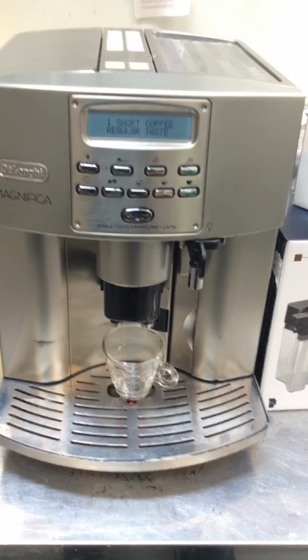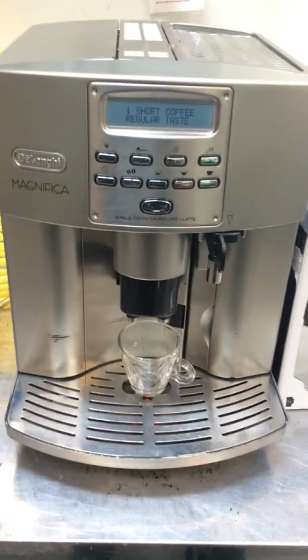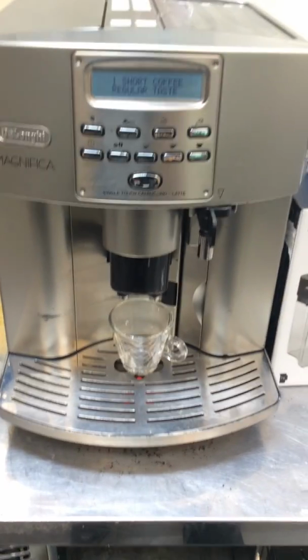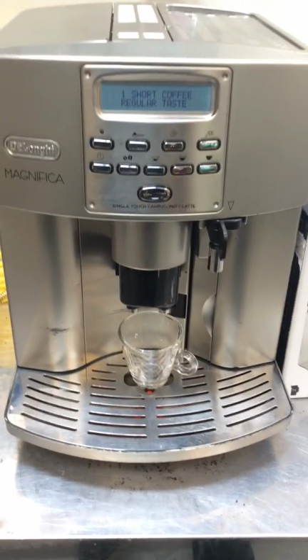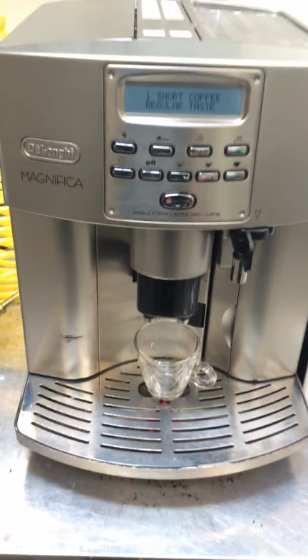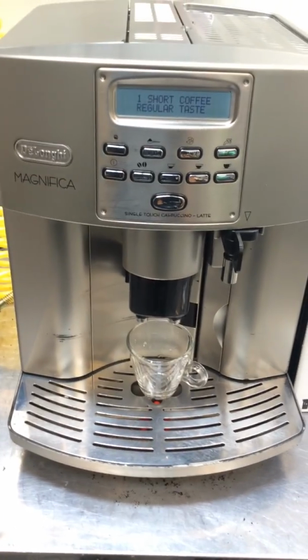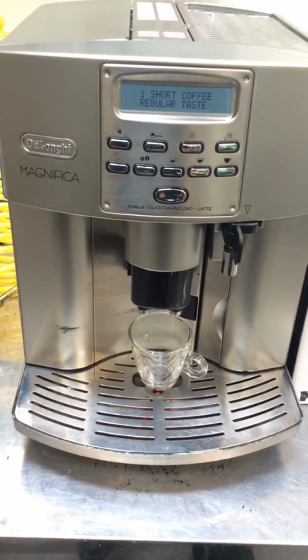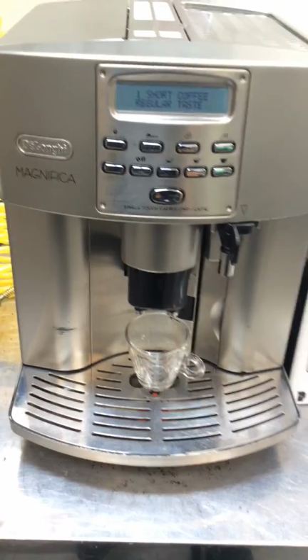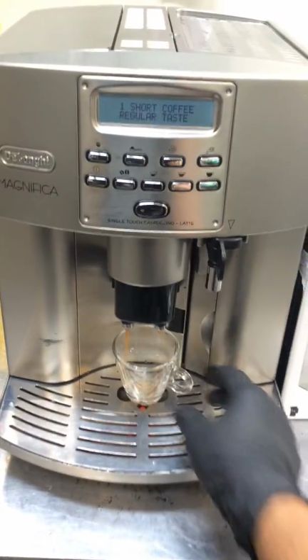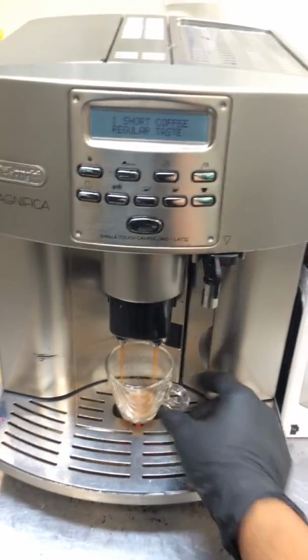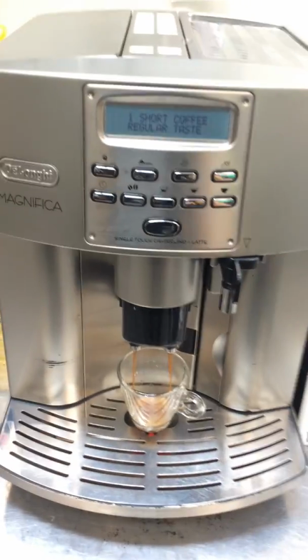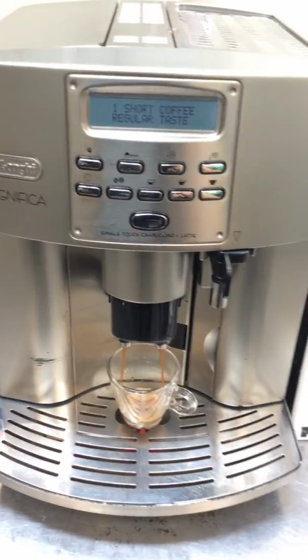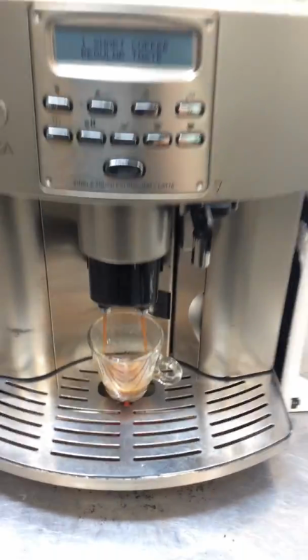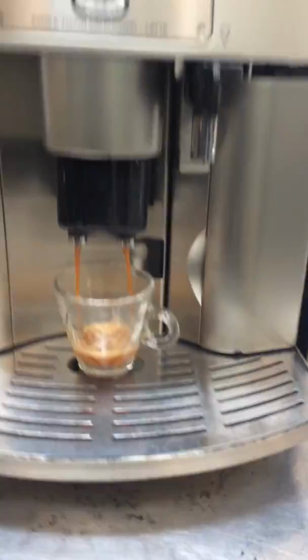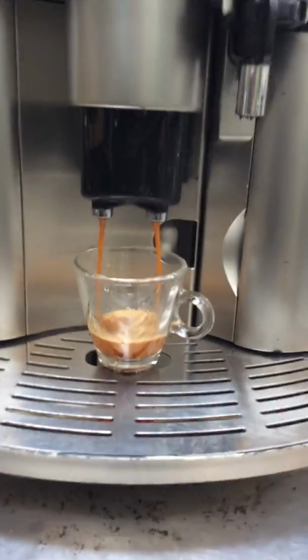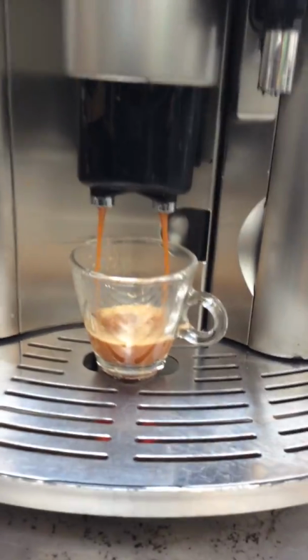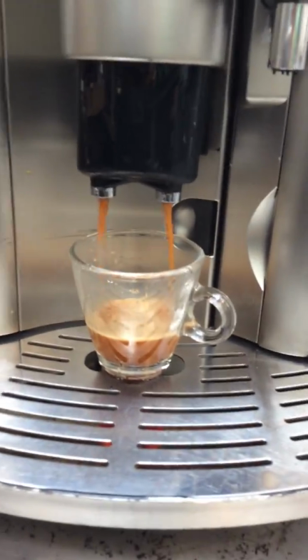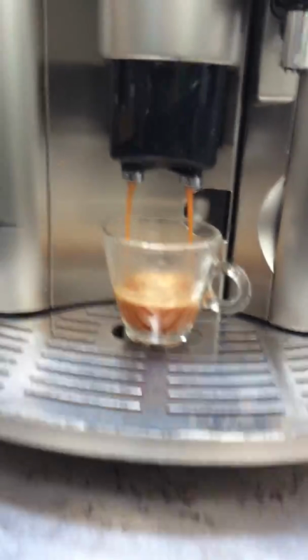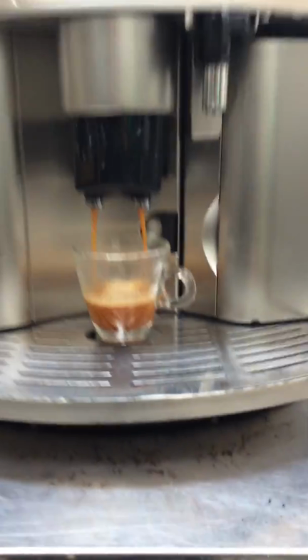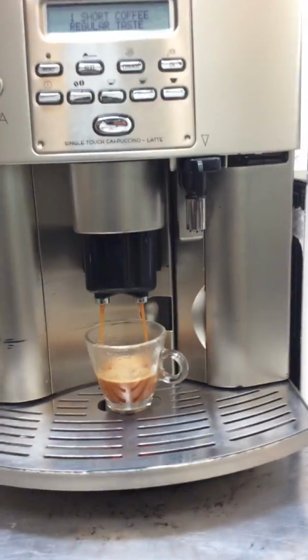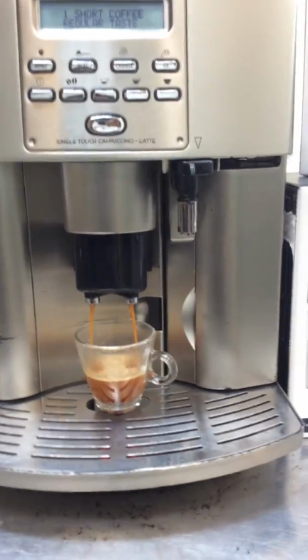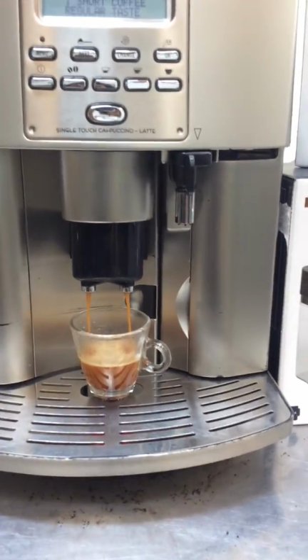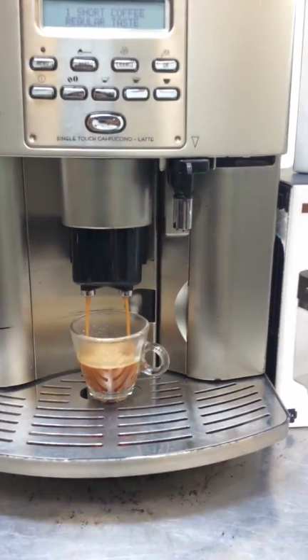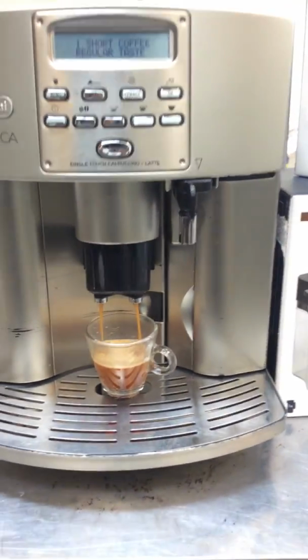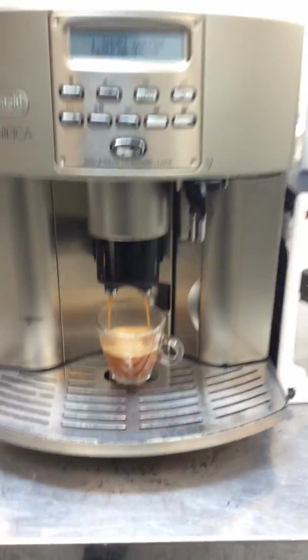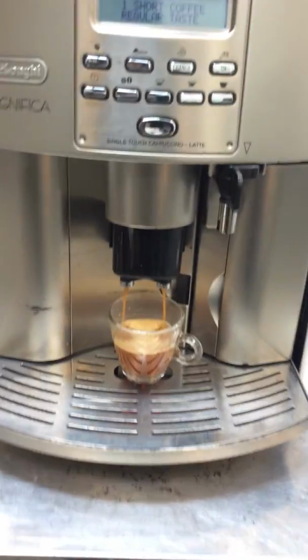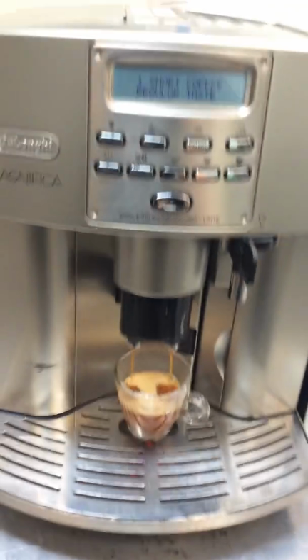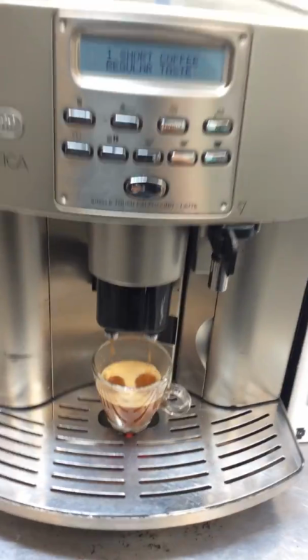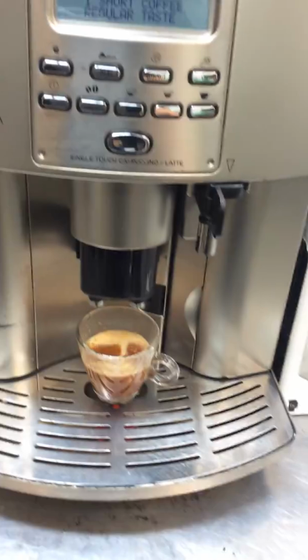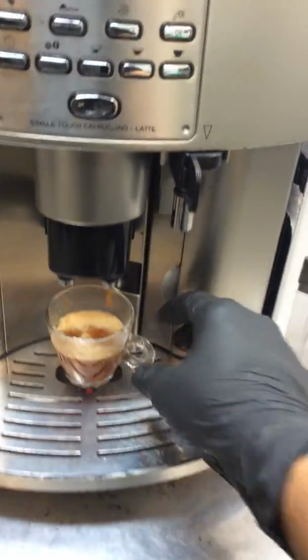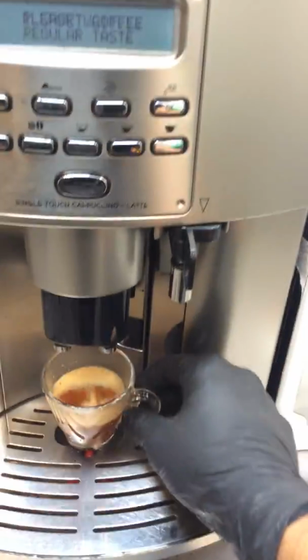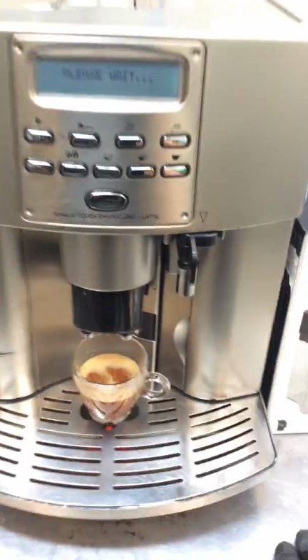We'll renew the transmission as well to prevent the noise from coming back. And as you can see, I've got a little break — just a little bit over one ounce, but it's perfect.